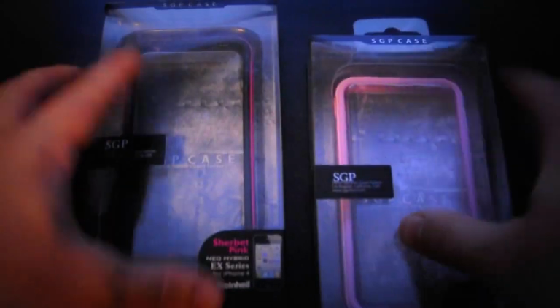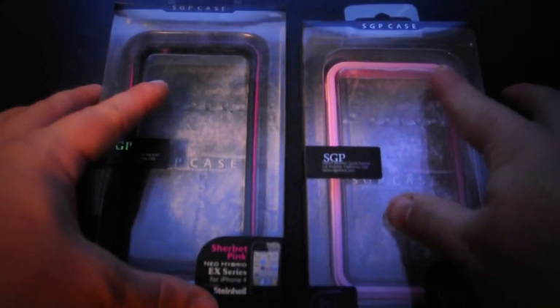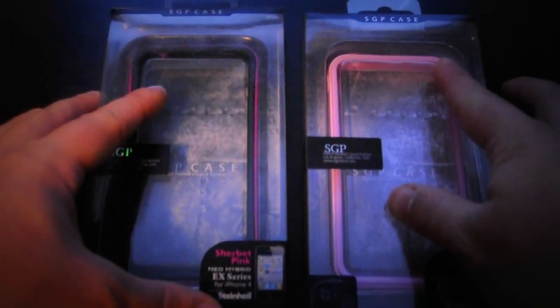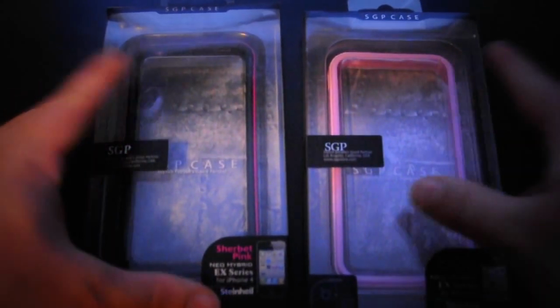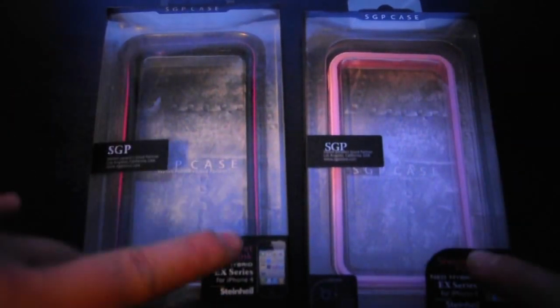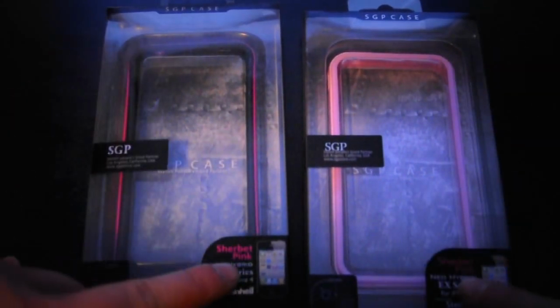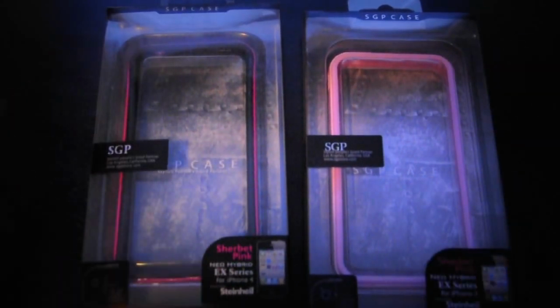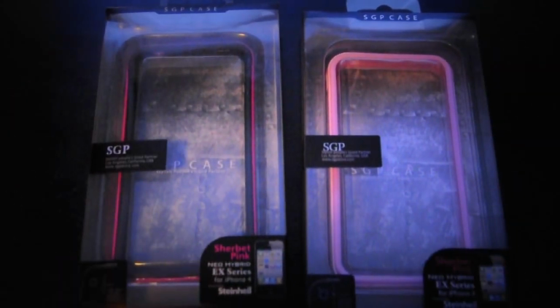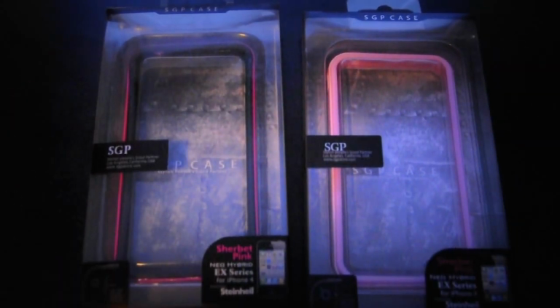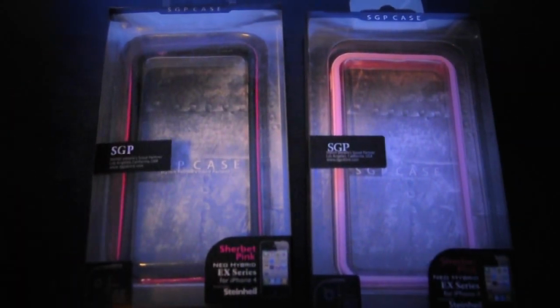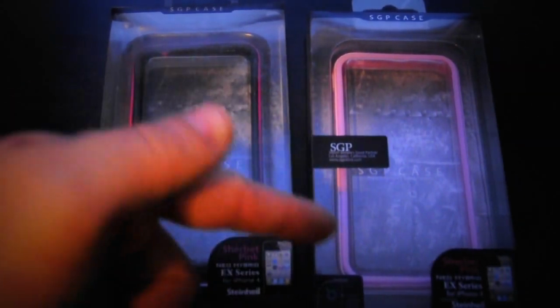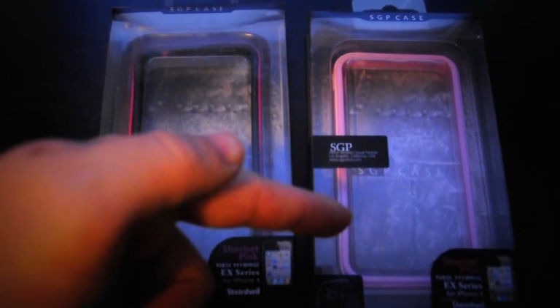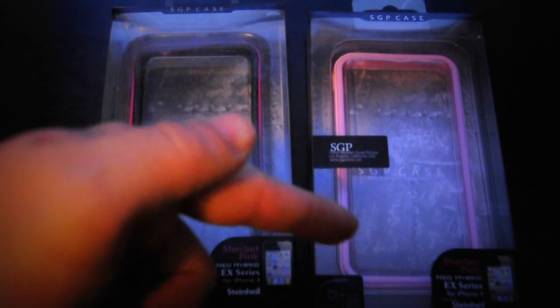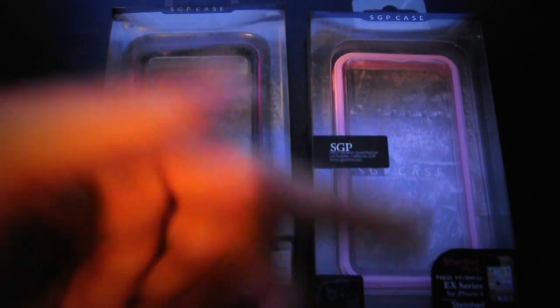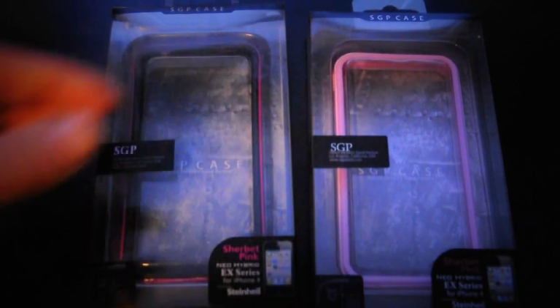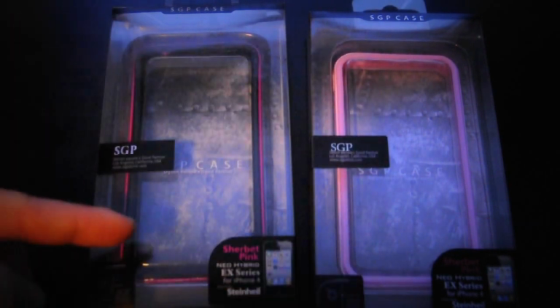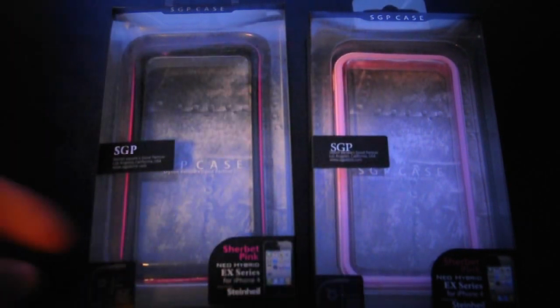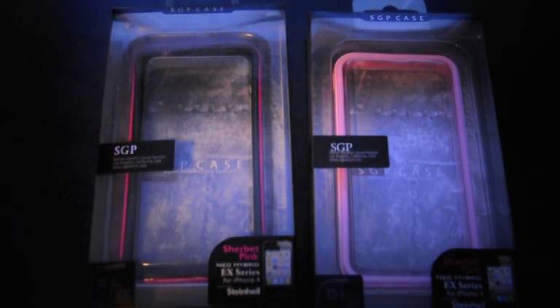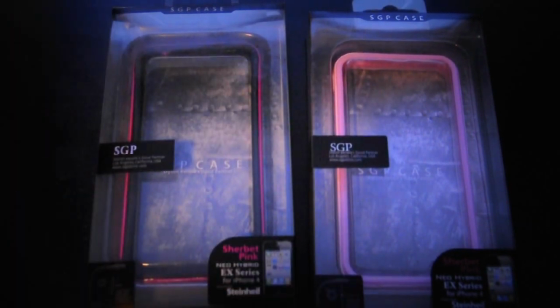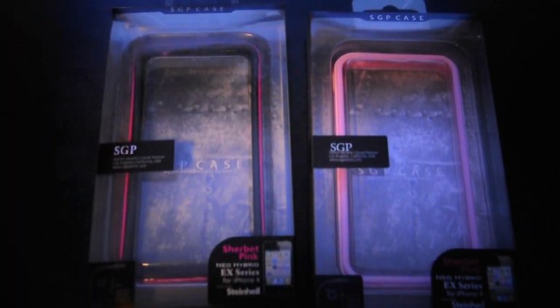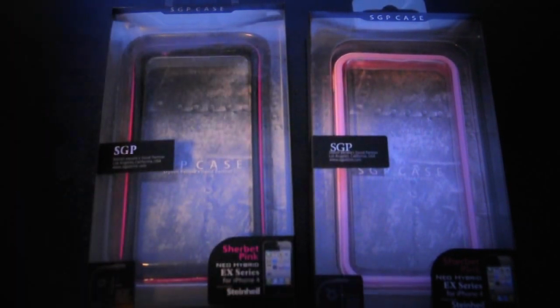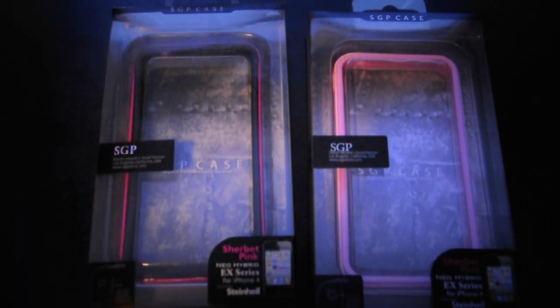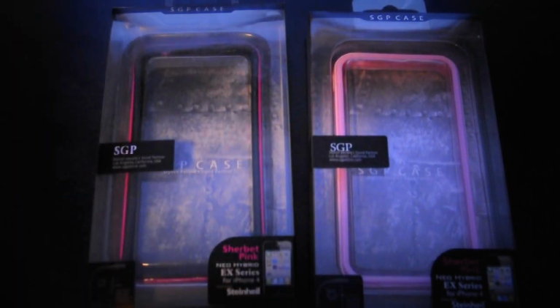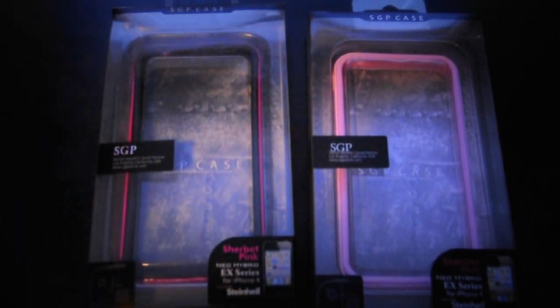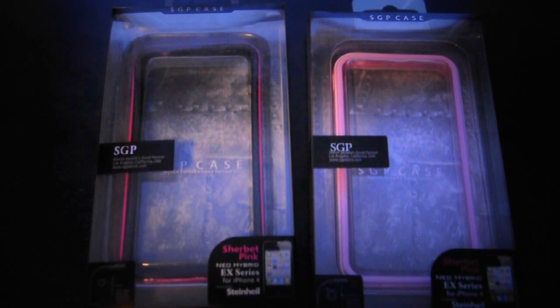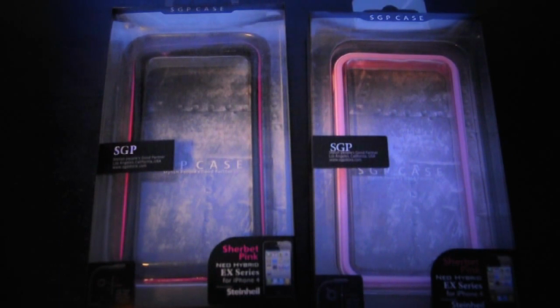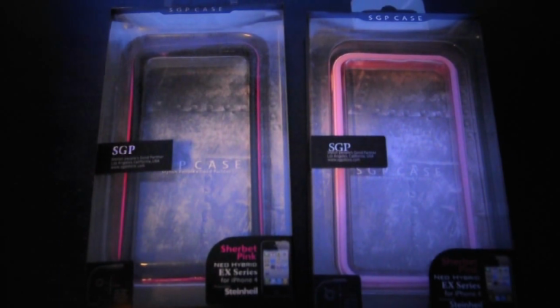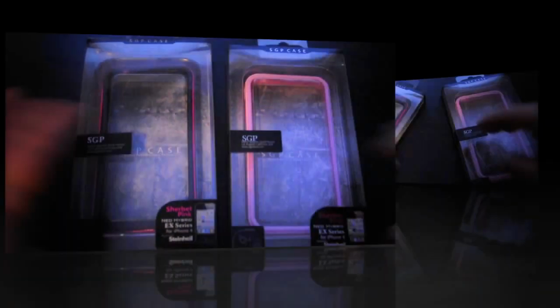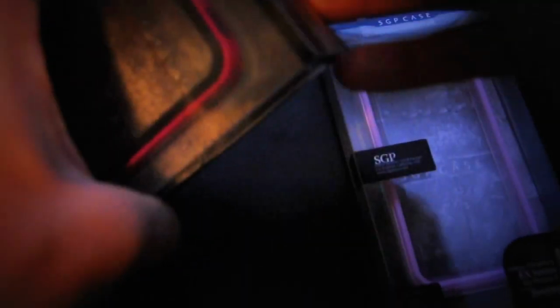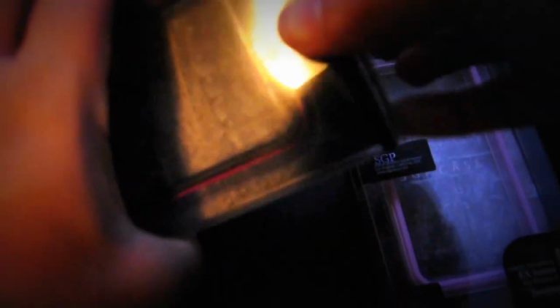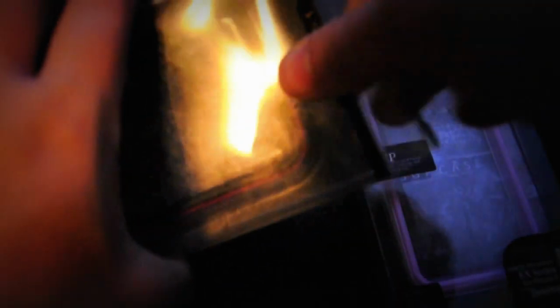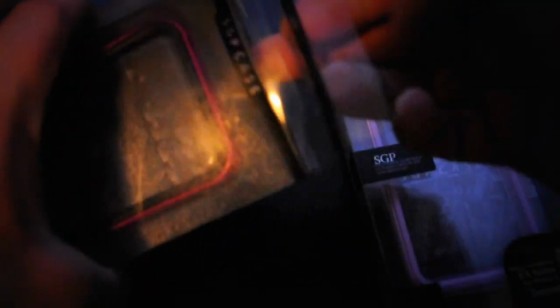One major difference that you can see here is they both say sherbet pink. However, the sherbet pink on the real one is a light pink, and the fake is hot pink with a black interior. So that's definitely the first major difference. So let's get into the packaging.